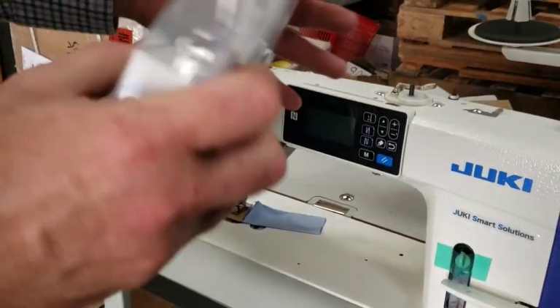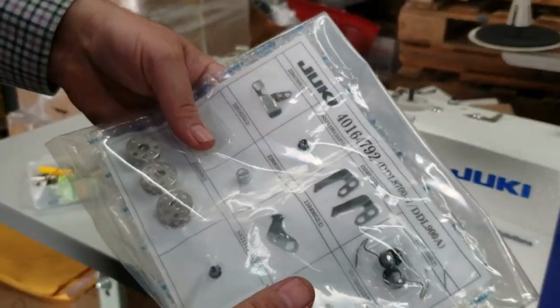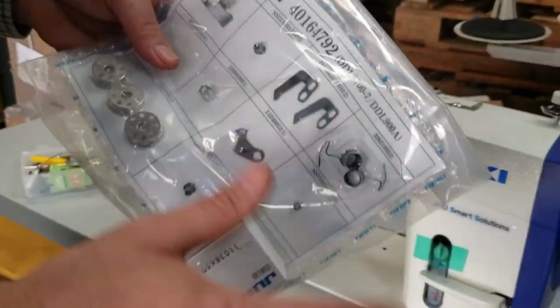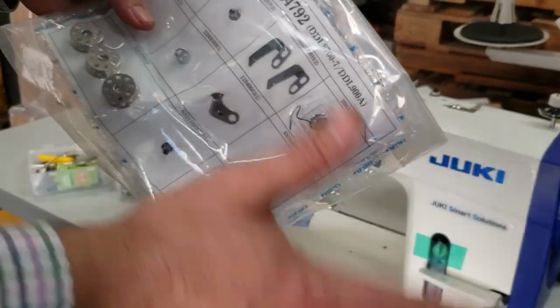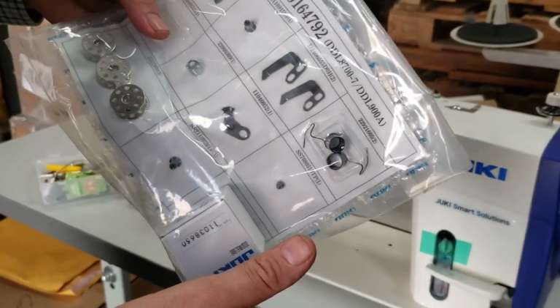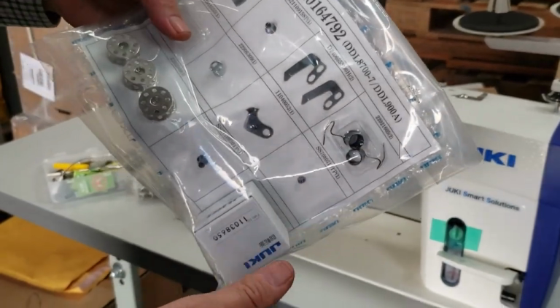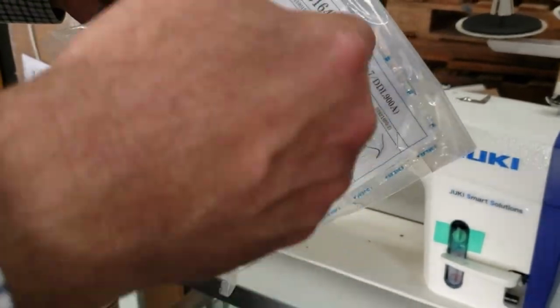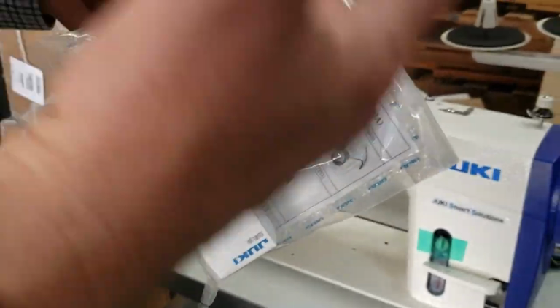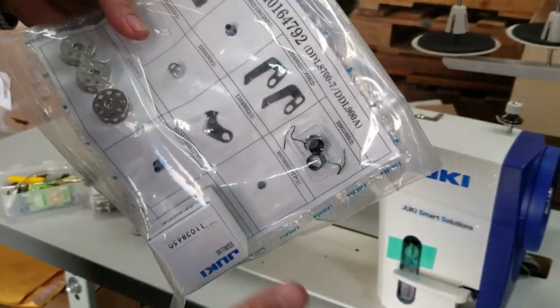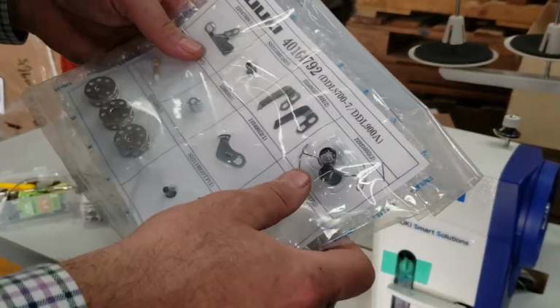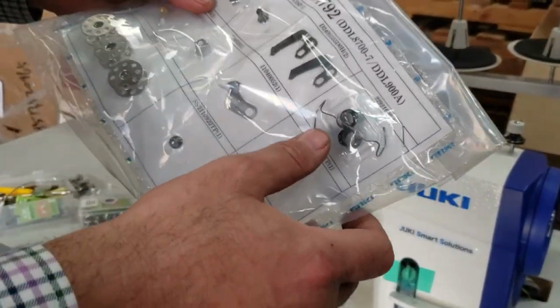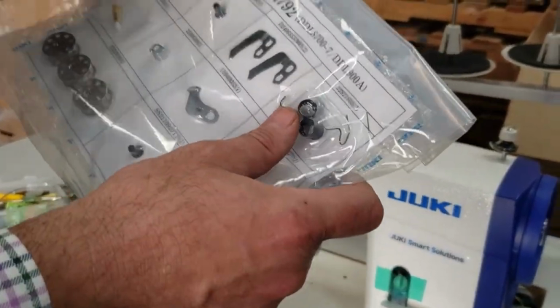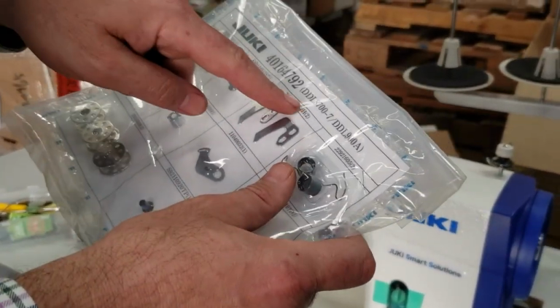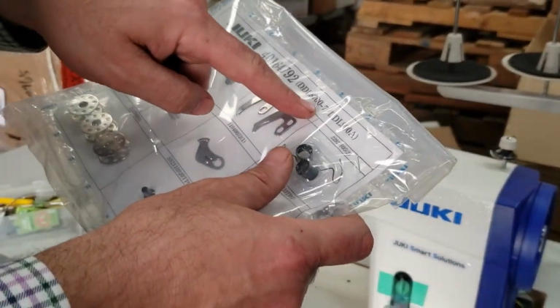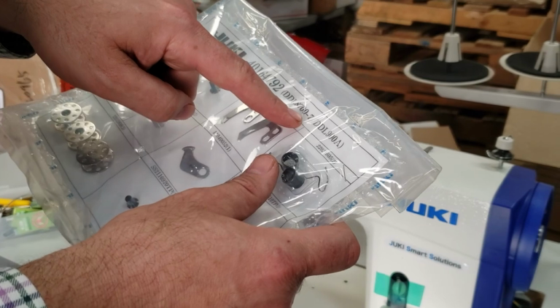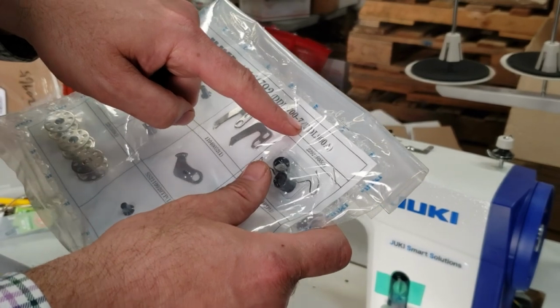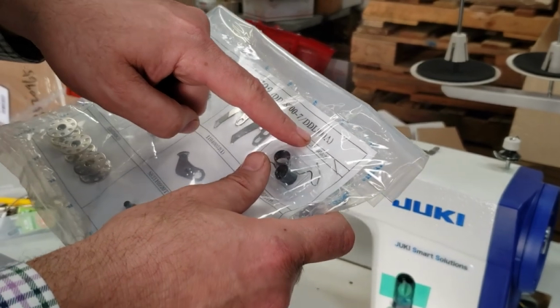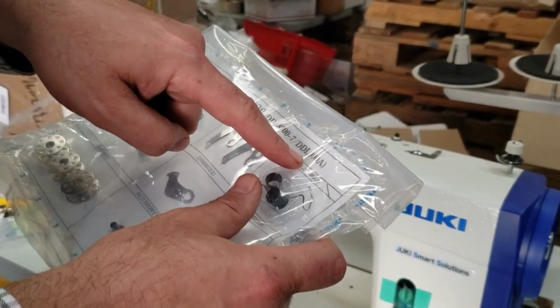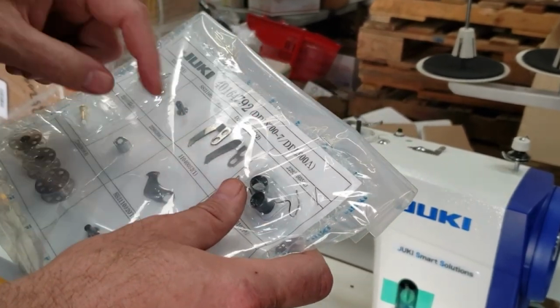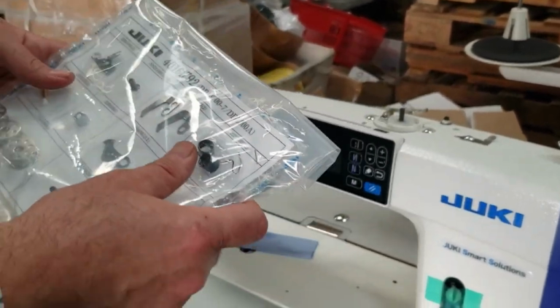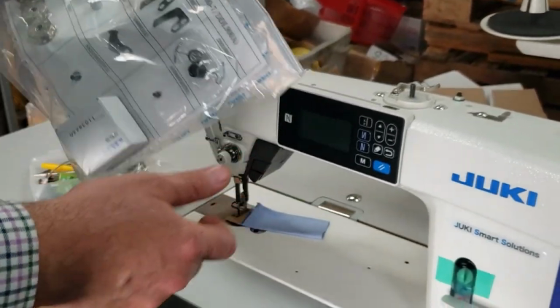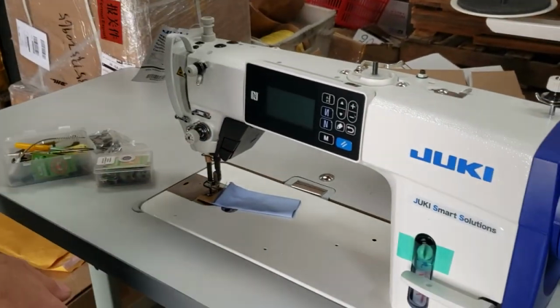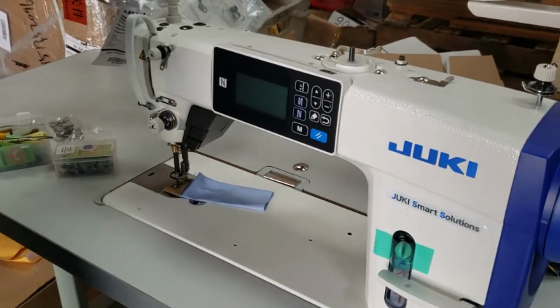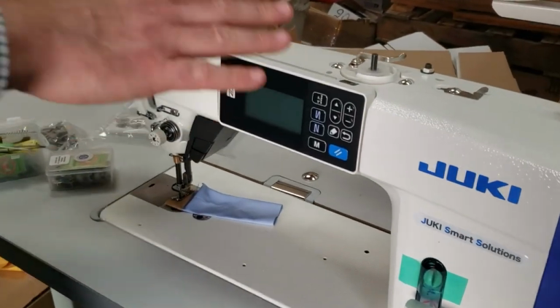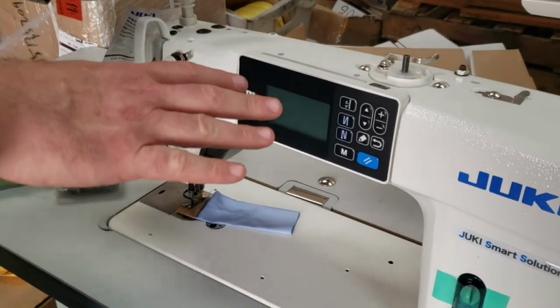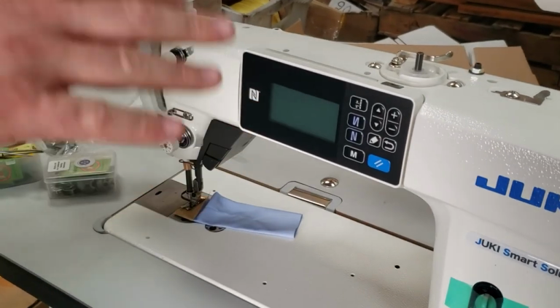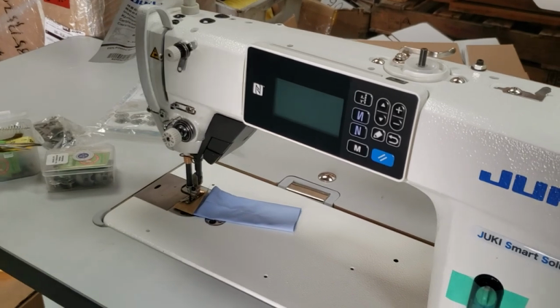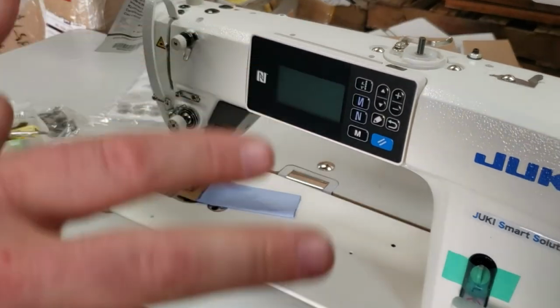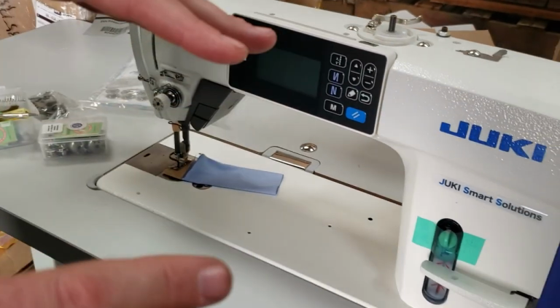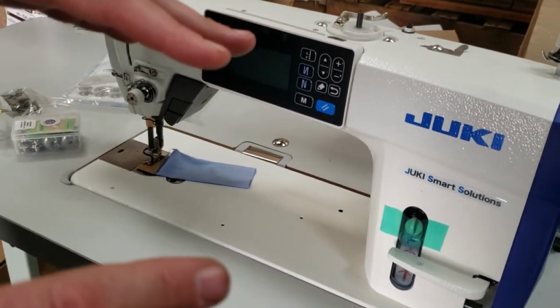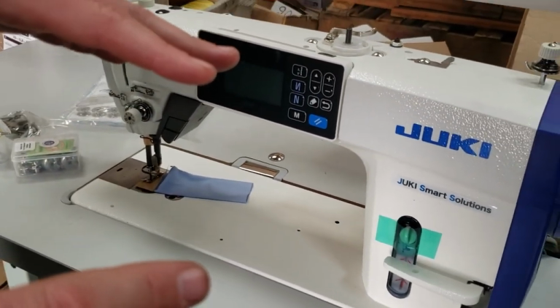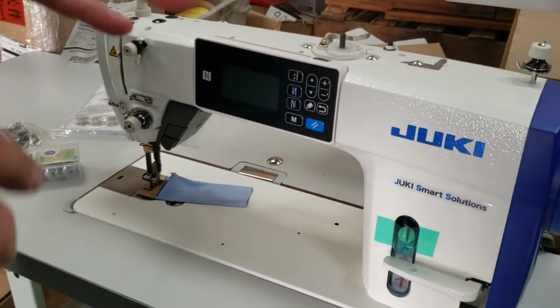This is a kit you can buy on our website. Juki makes a lot of spare part kits for different types of sewing machines. For the DDL 9000, this one is also good for the DDL 8700-7 and the 9000. They make these kits for many sewing machines — go on the website to see what's available.